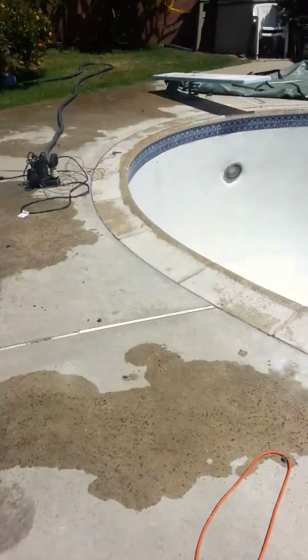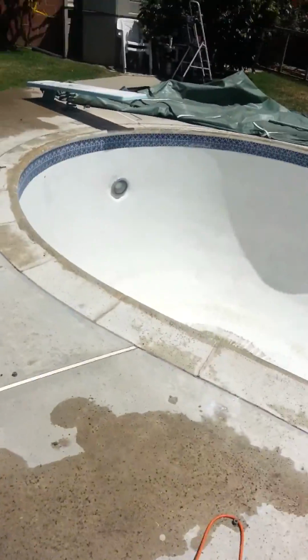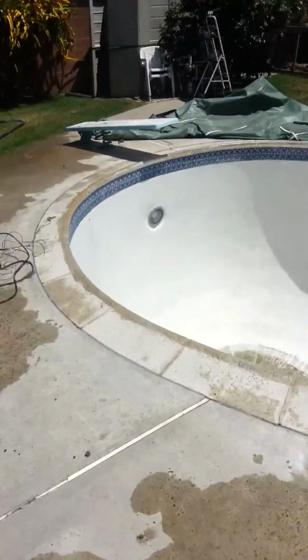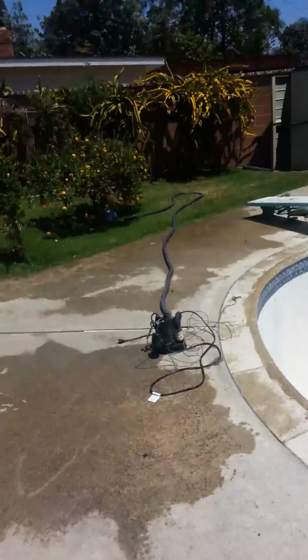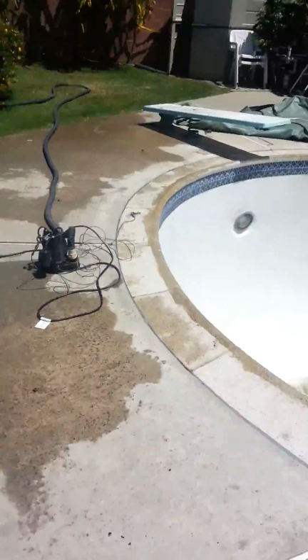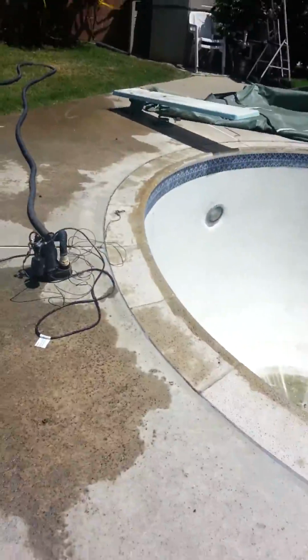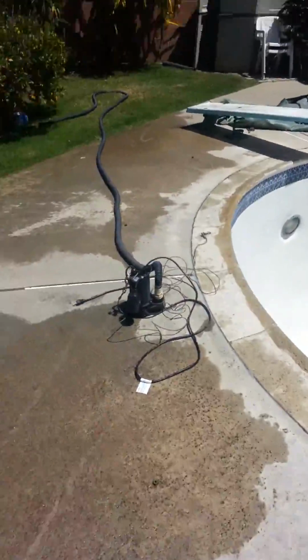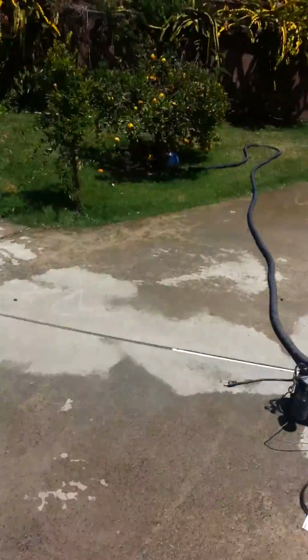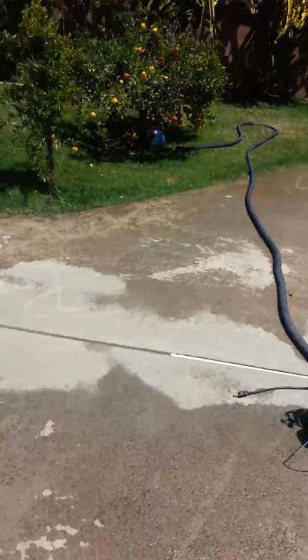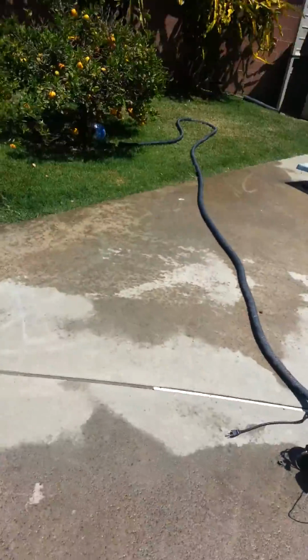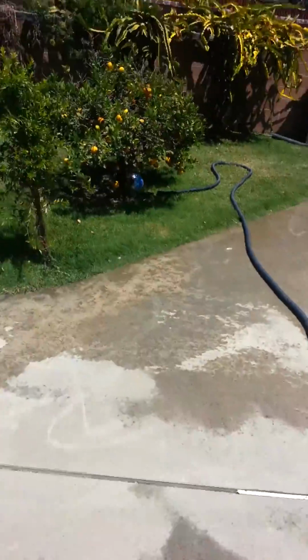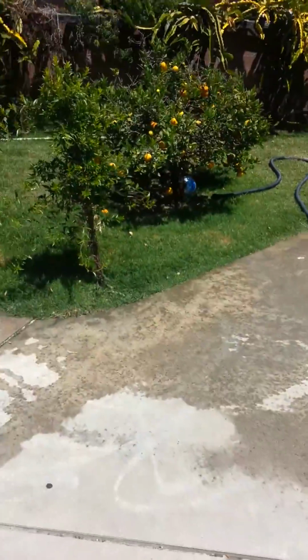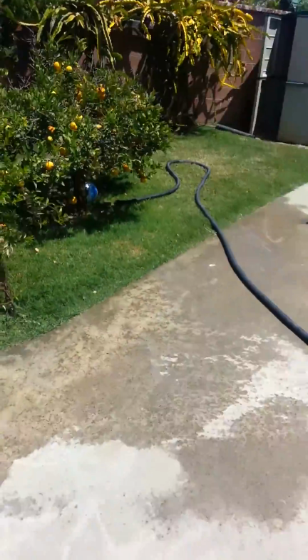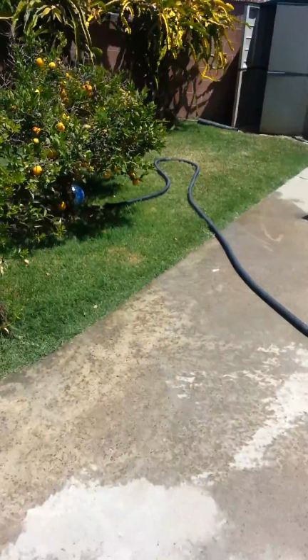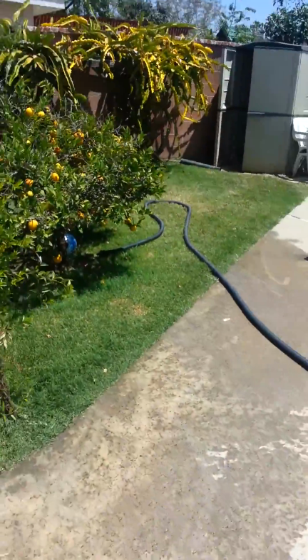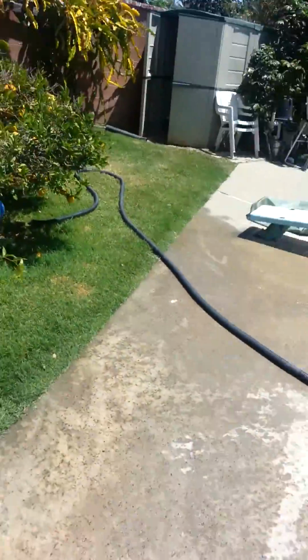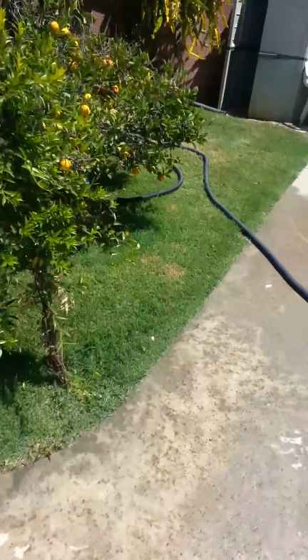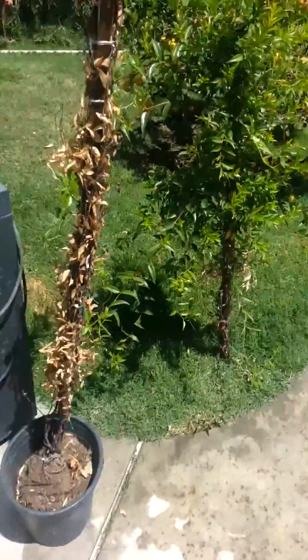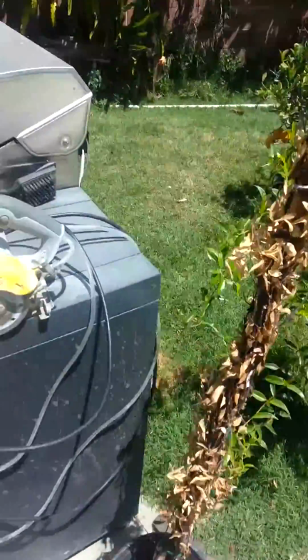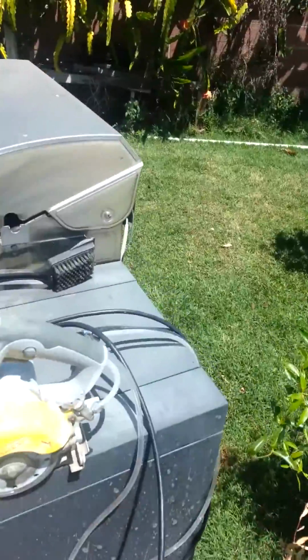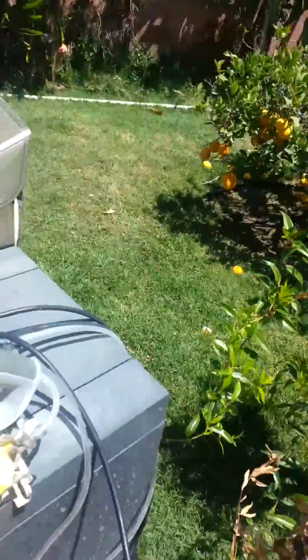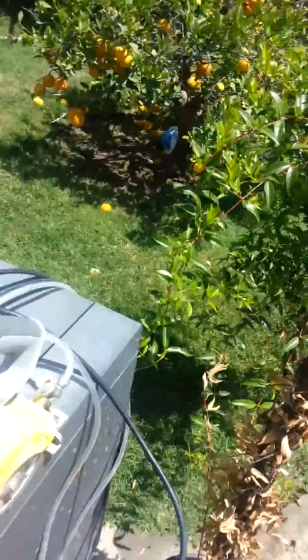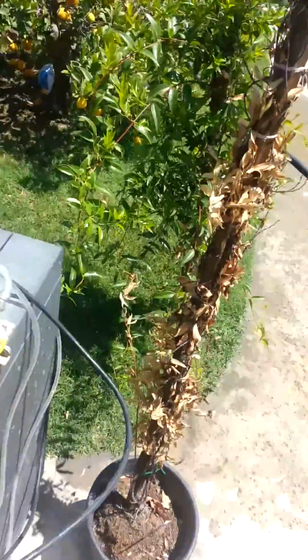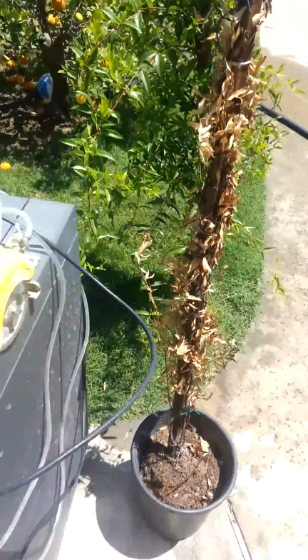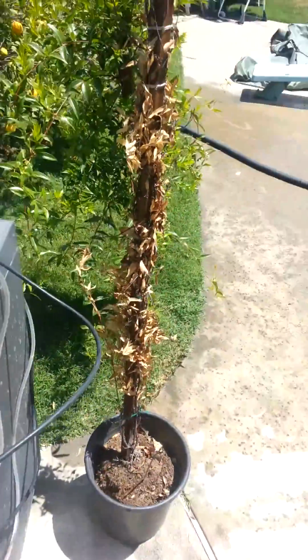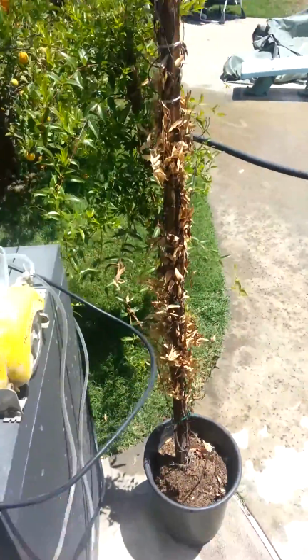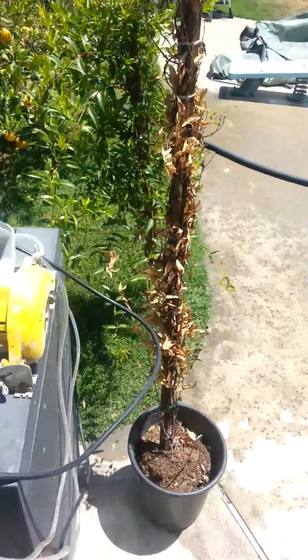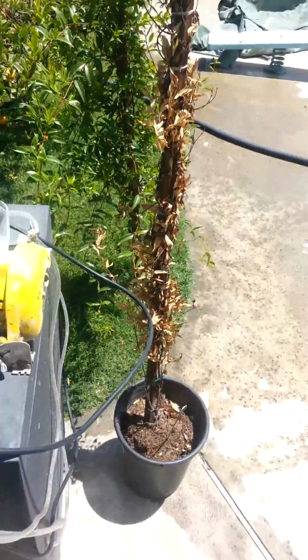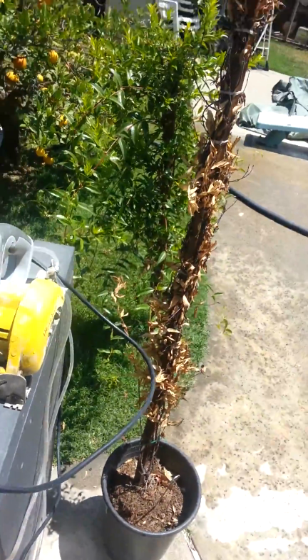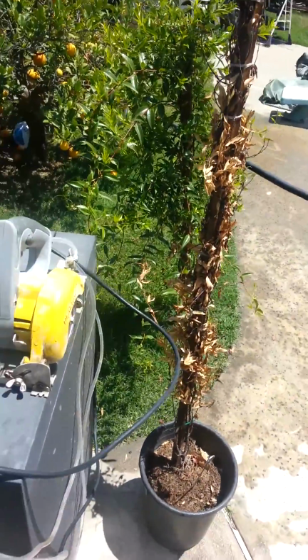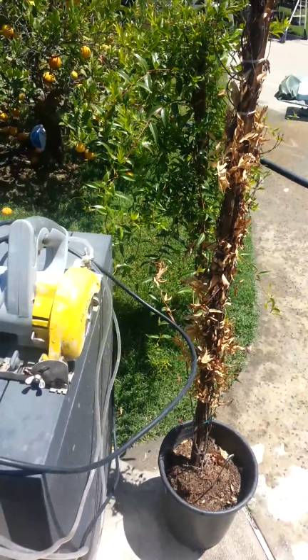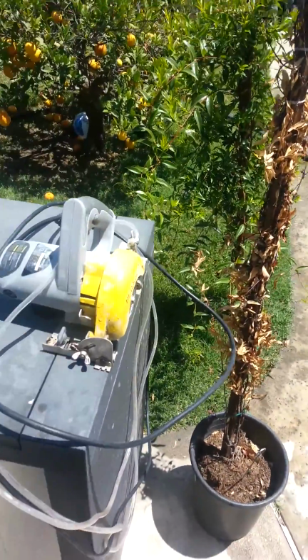I got through about three-fourths of it, which is three-fourths of 110 linear feet. So that's how far it got through.